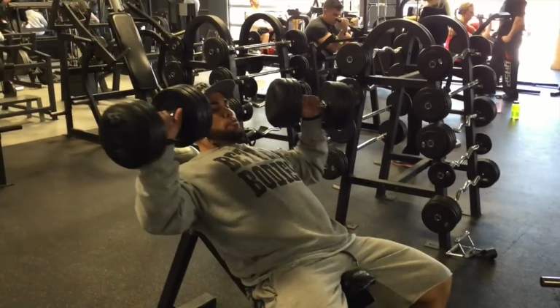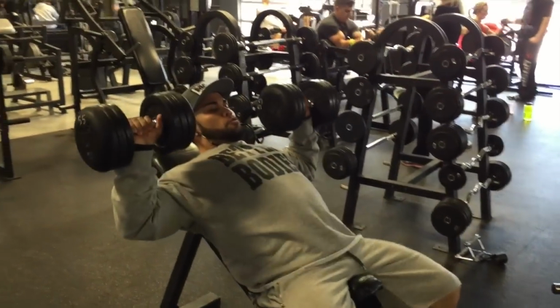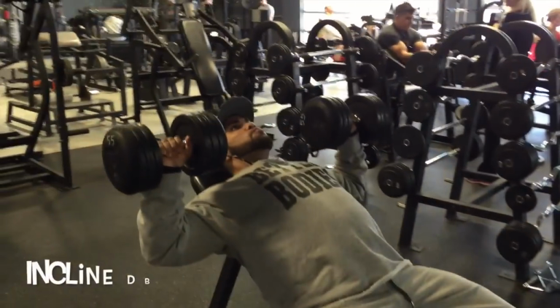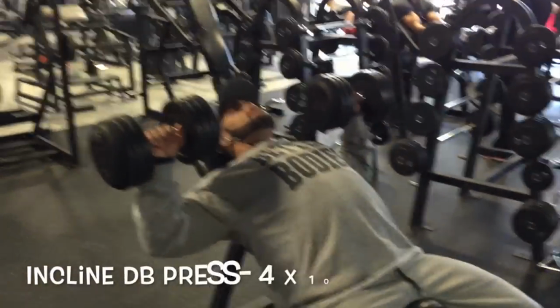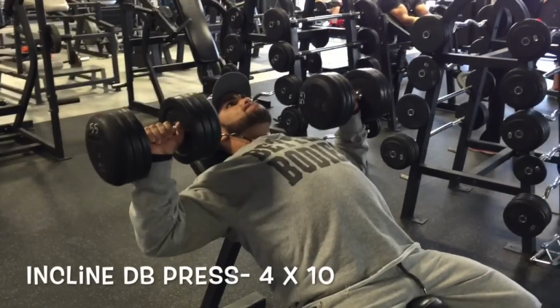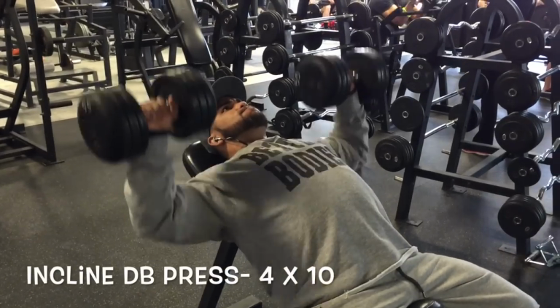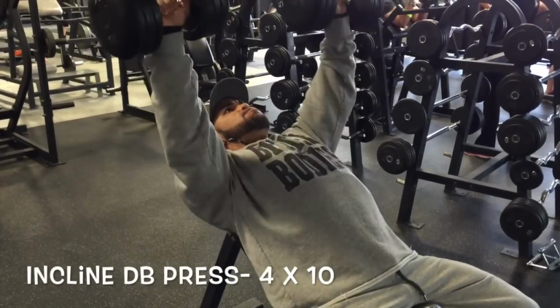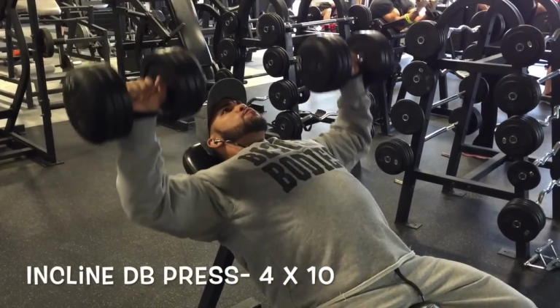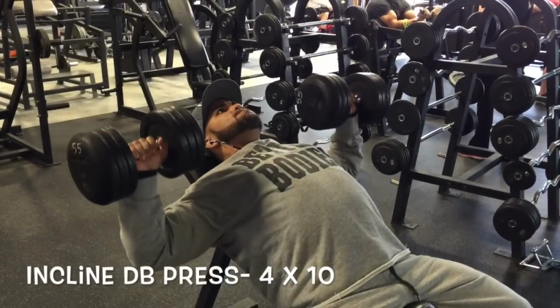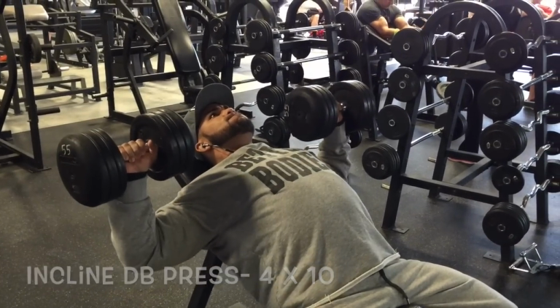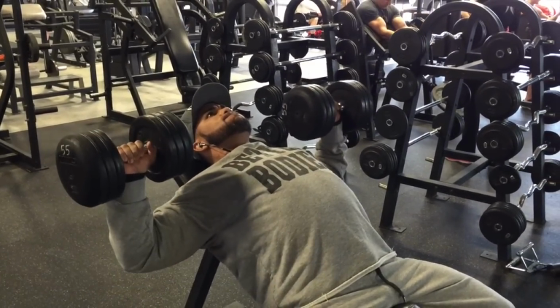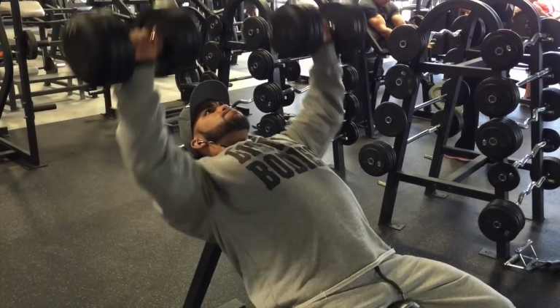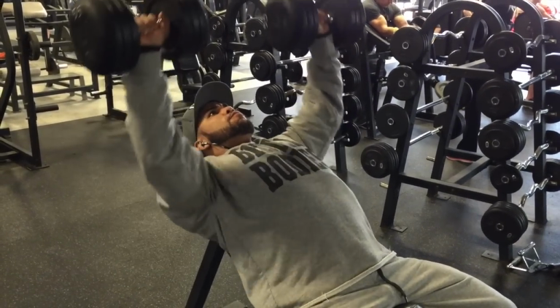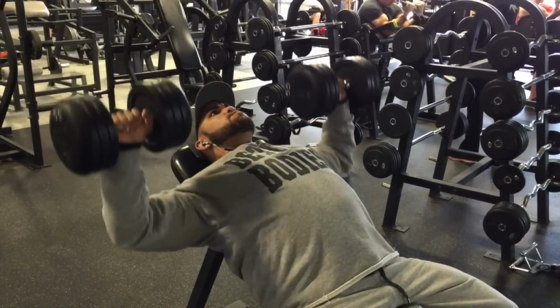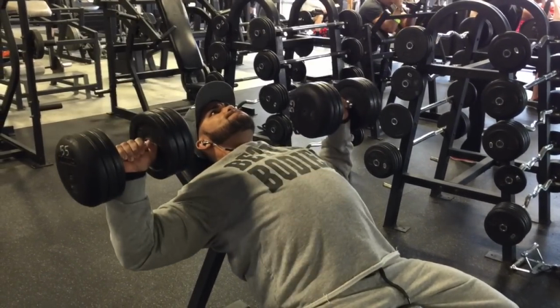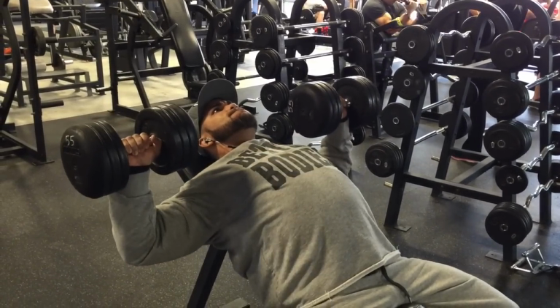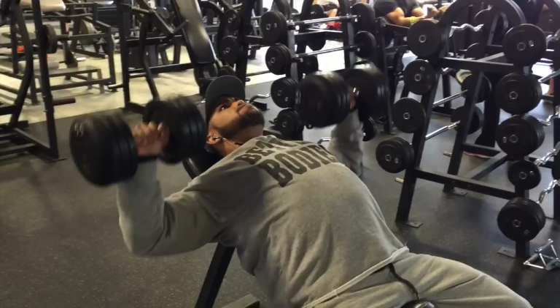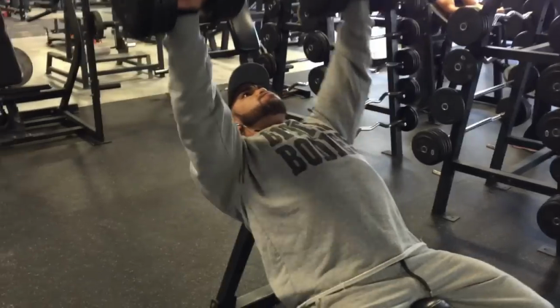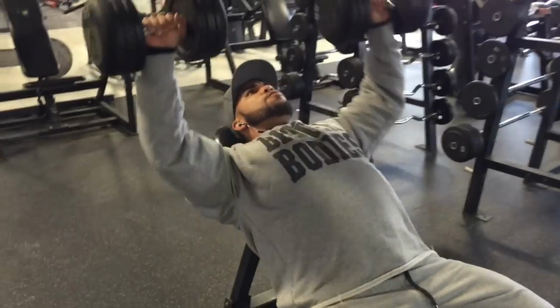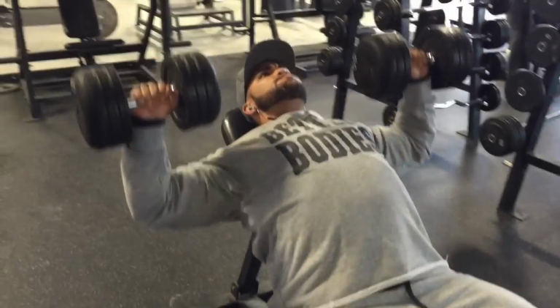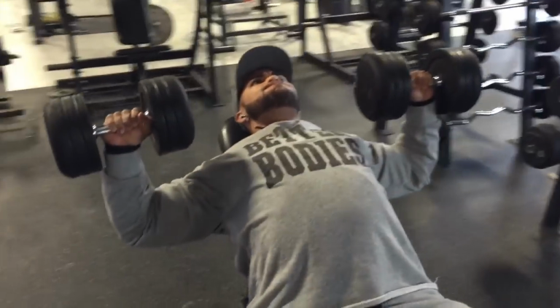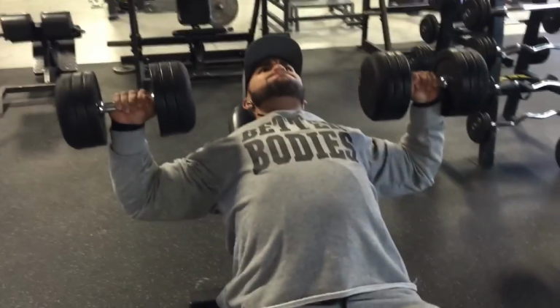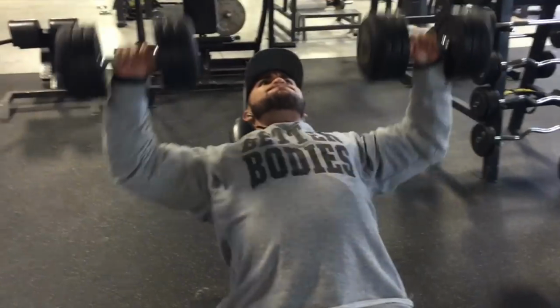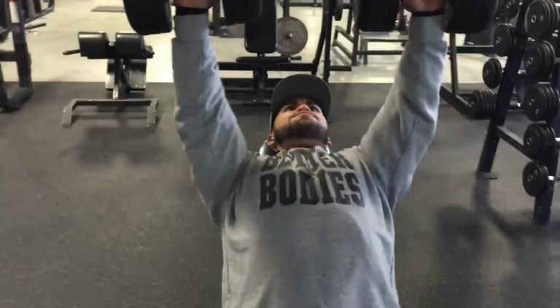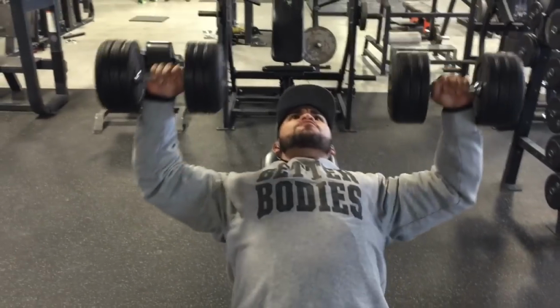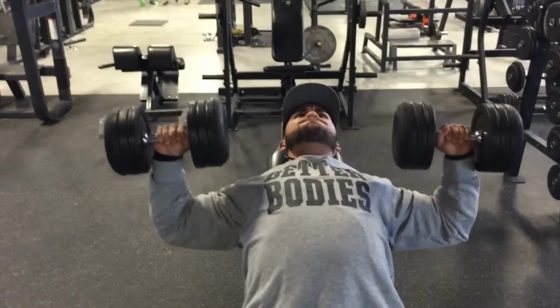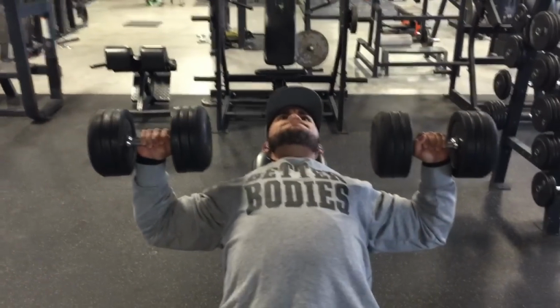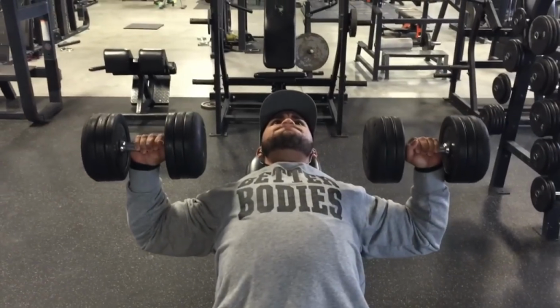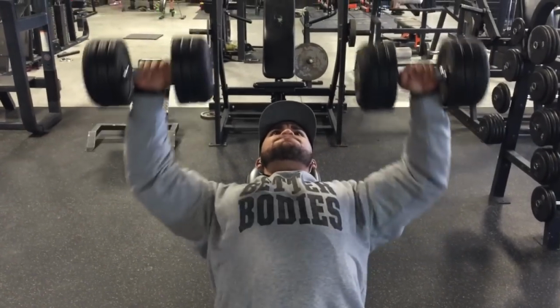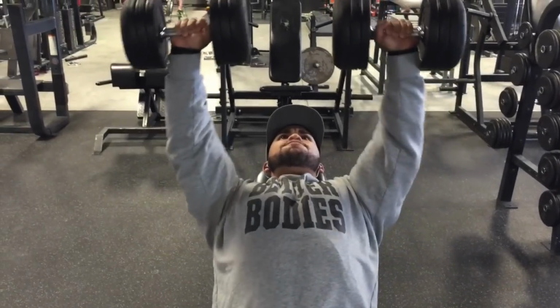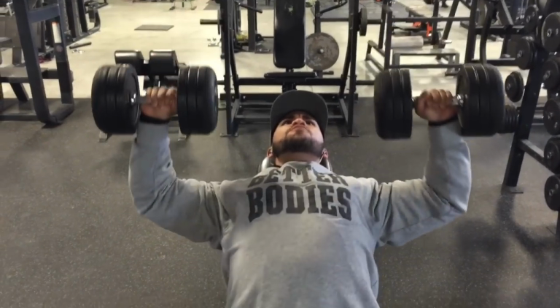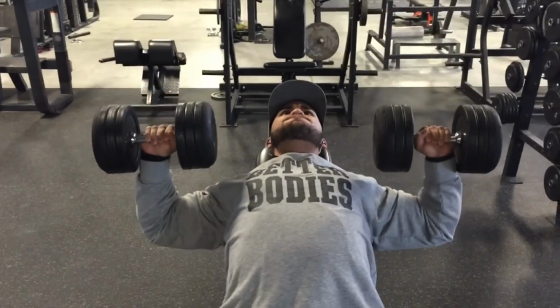All right, so here we are working chest in this workout today. I called it the proper chest workout because we're doing everything with a very slow movement, controlling every single portion of the exercises that we're going to perform in this video.